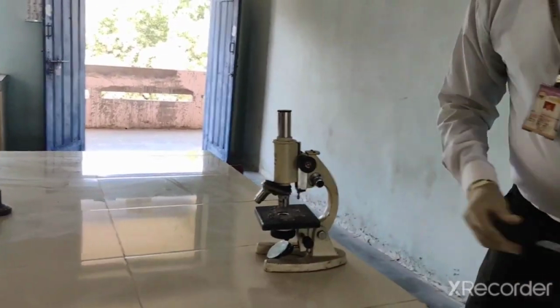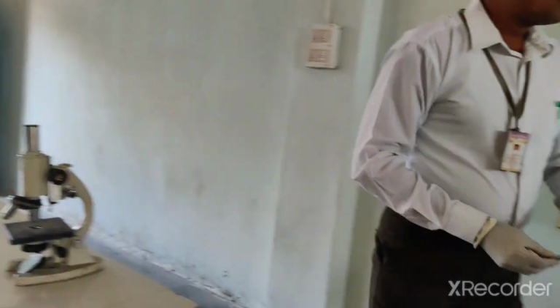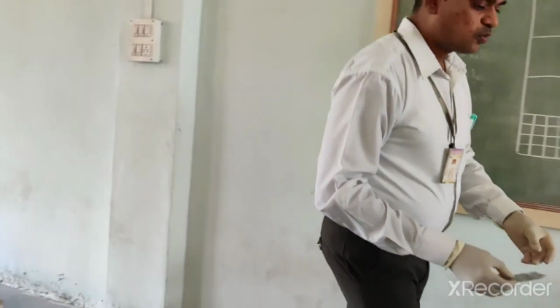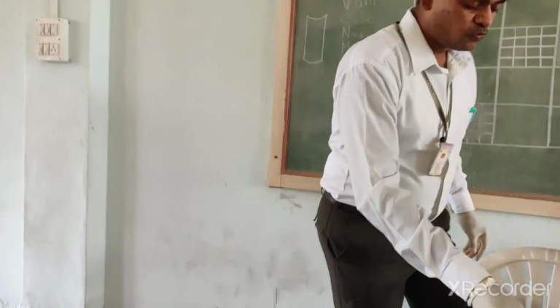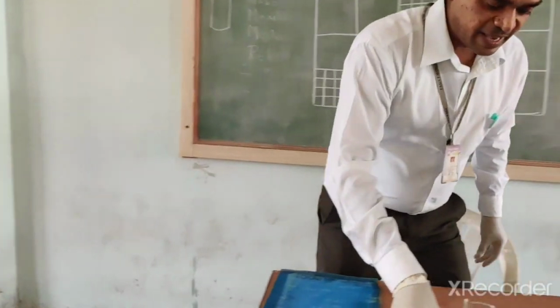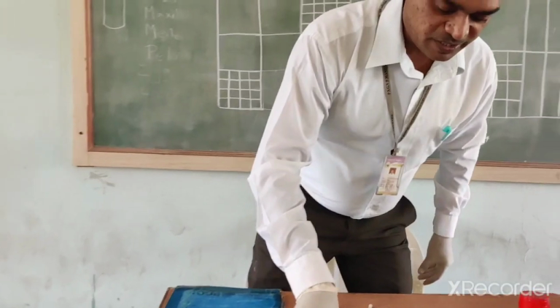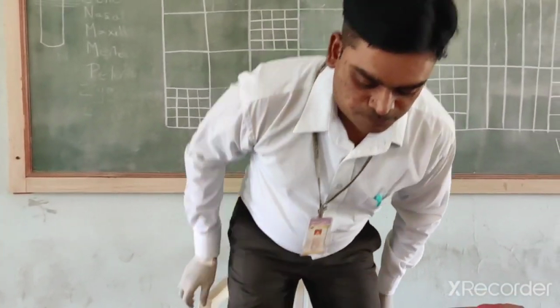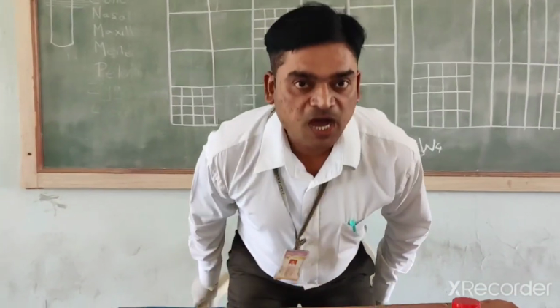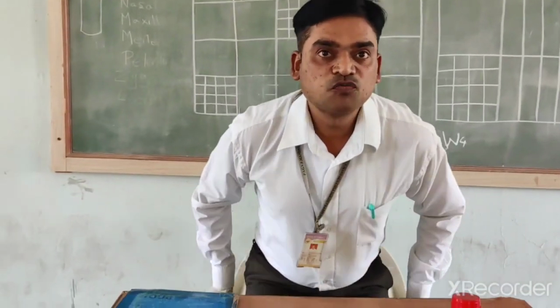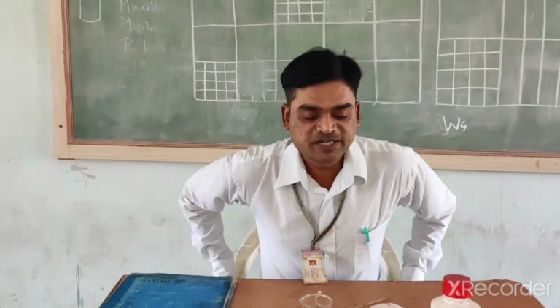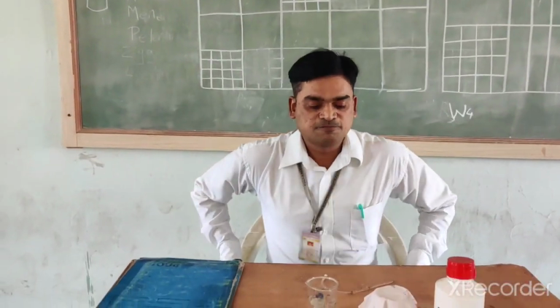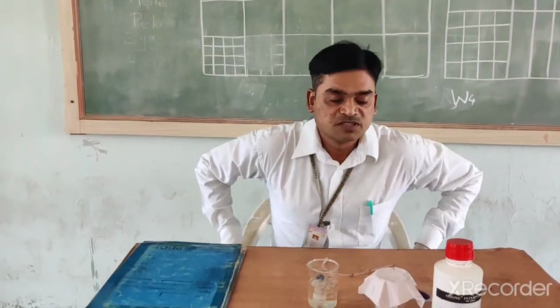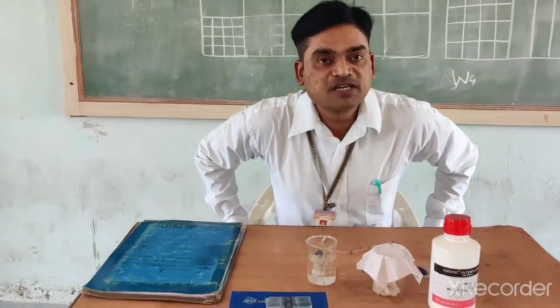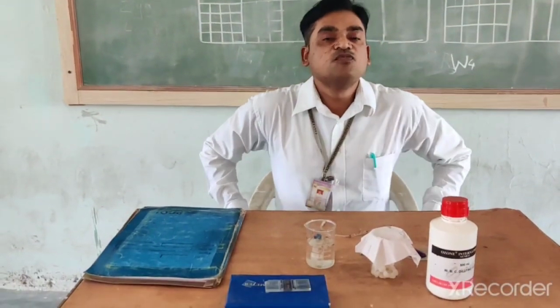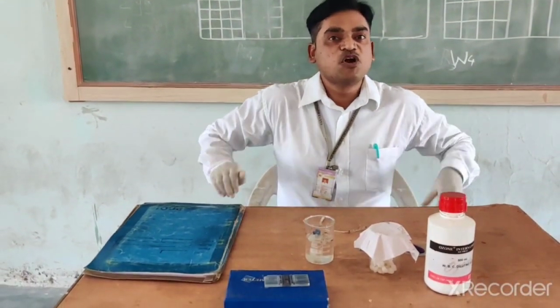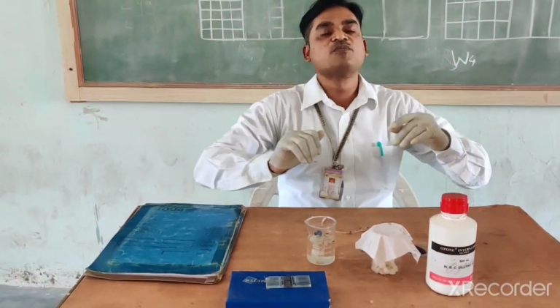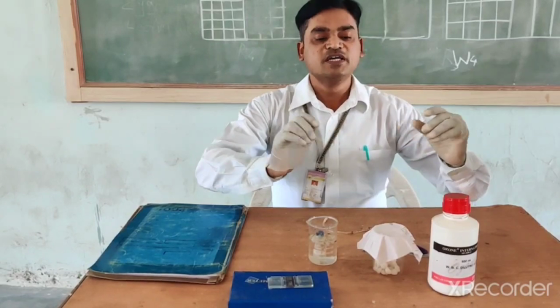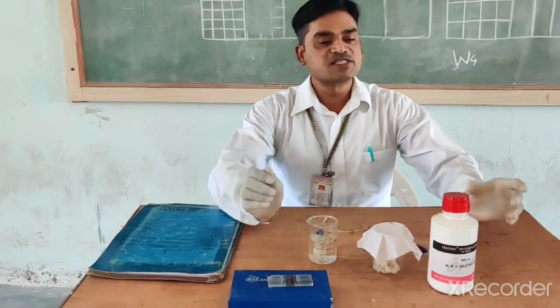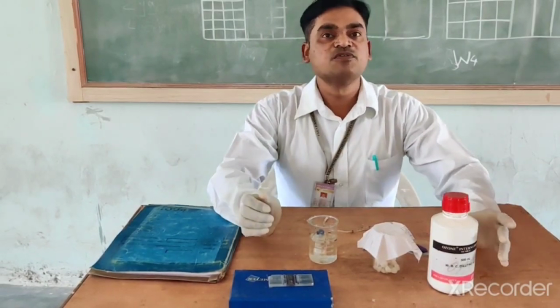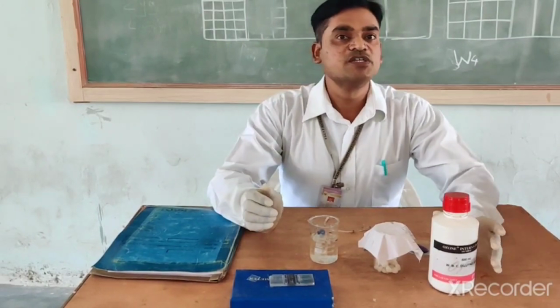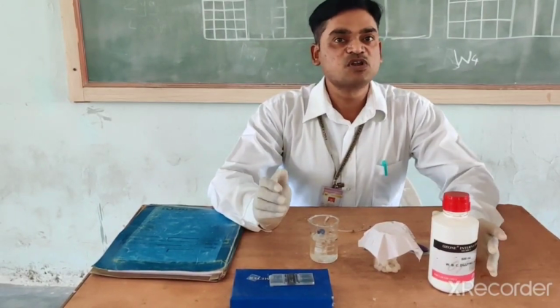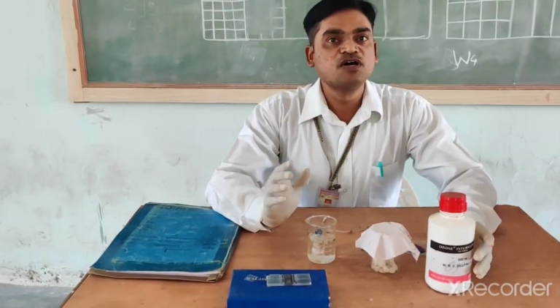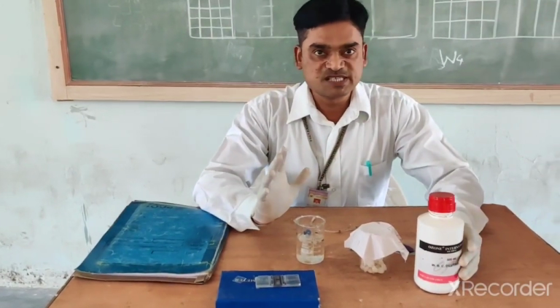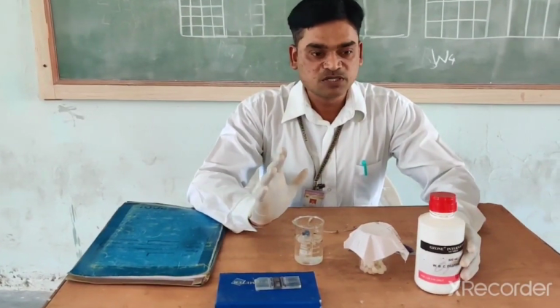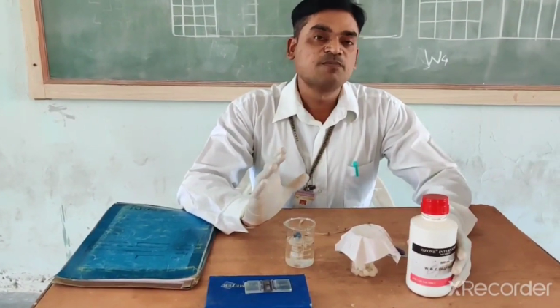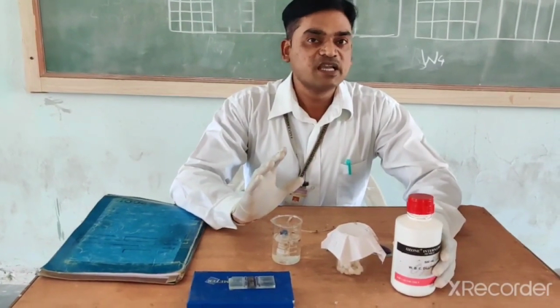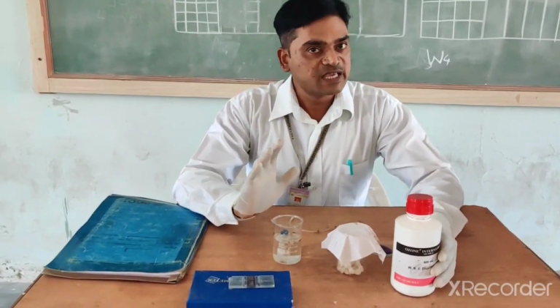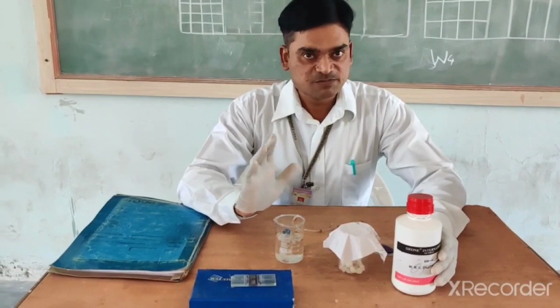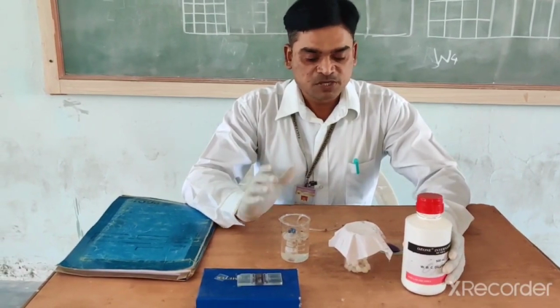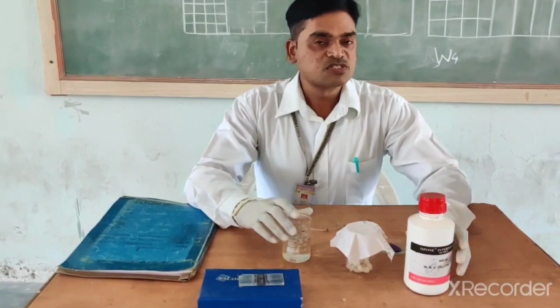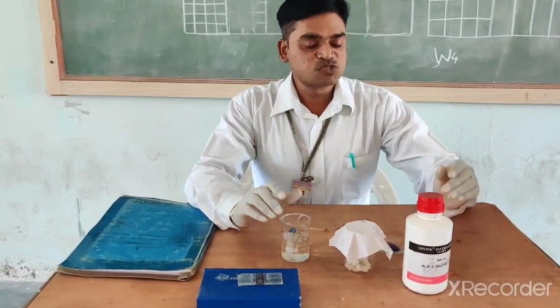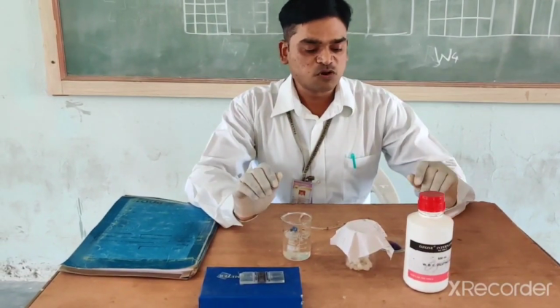Now we will go for the actual practical — how to perform it. The practical which we performed last time for estimation of RBC count is similar. The same procedure you have to follow.